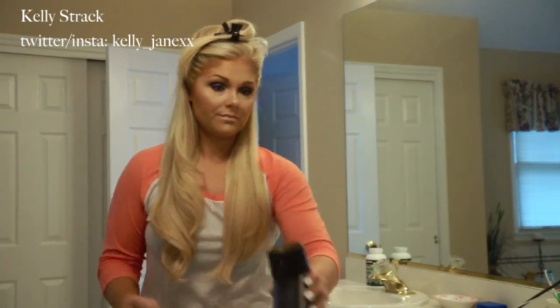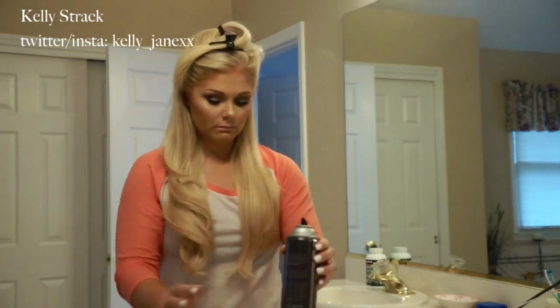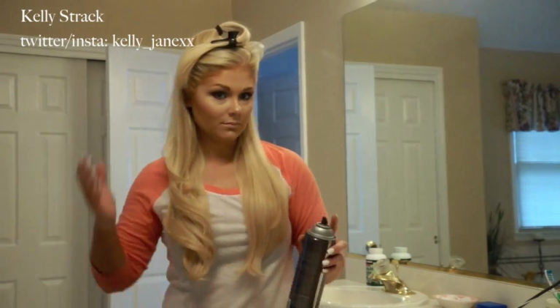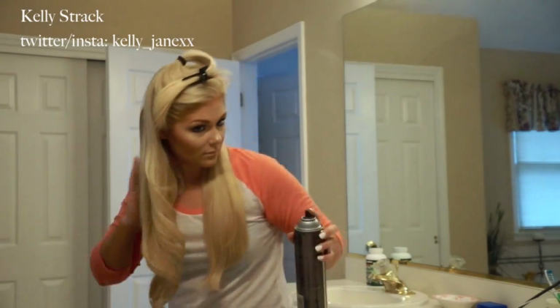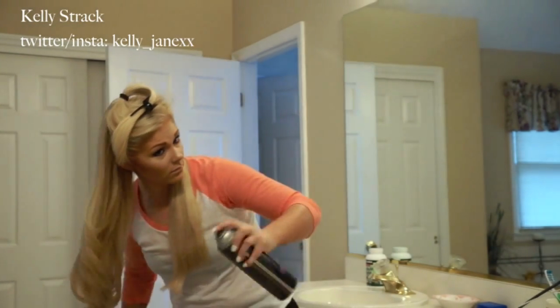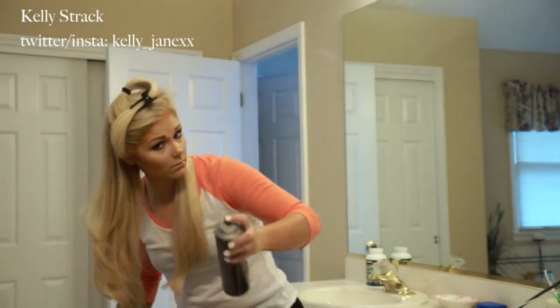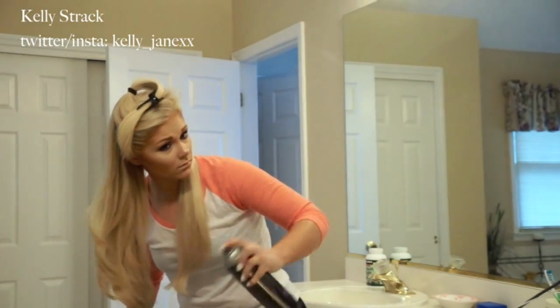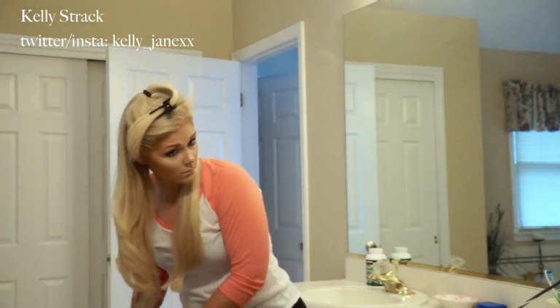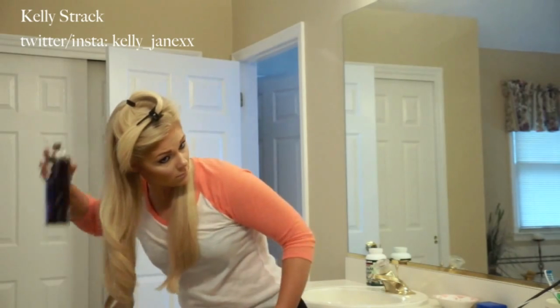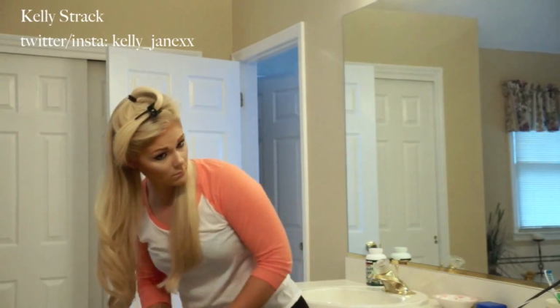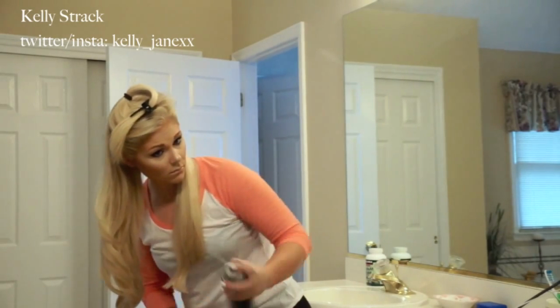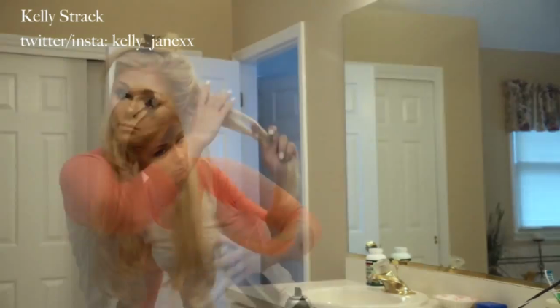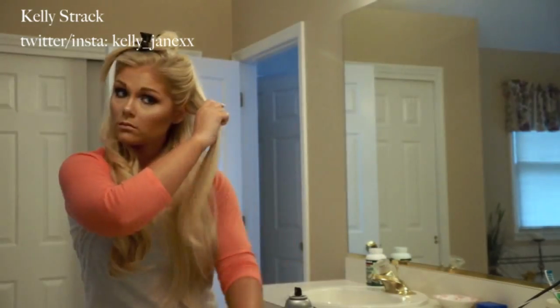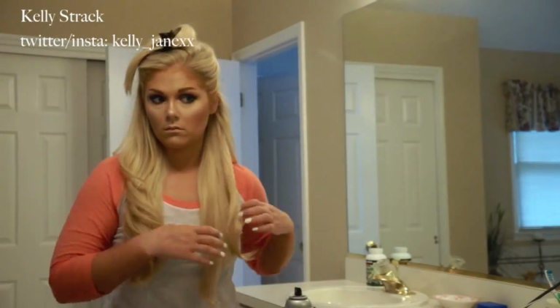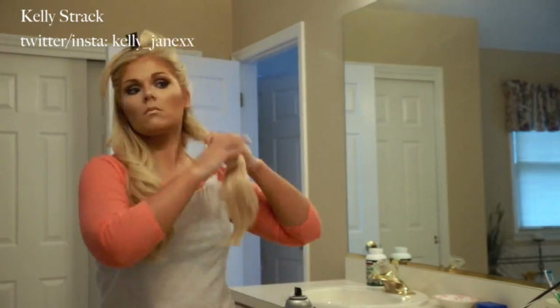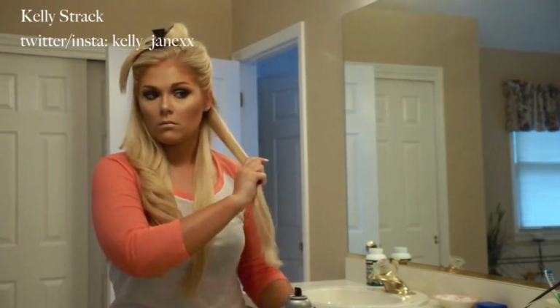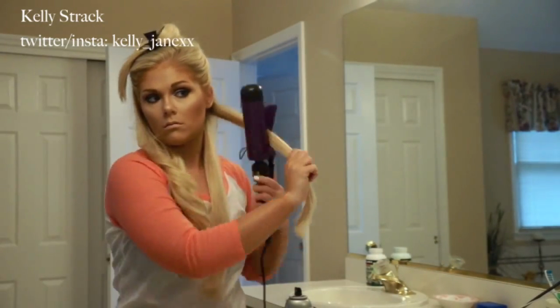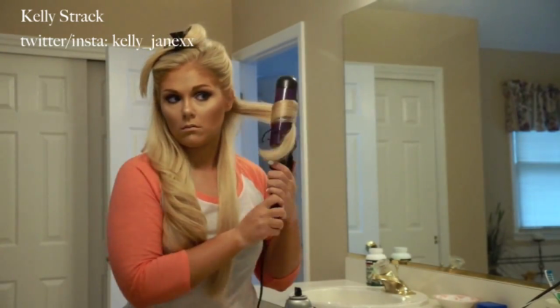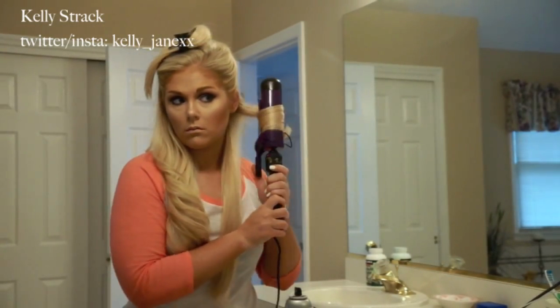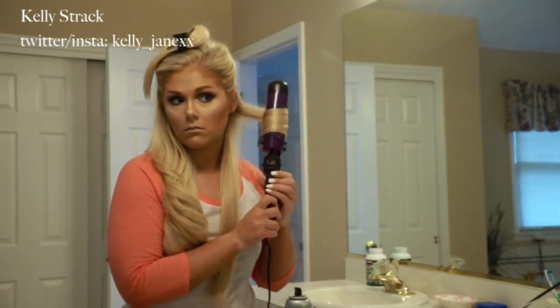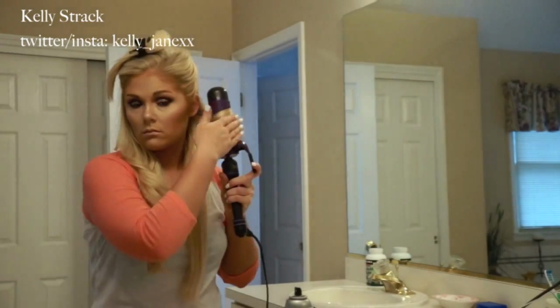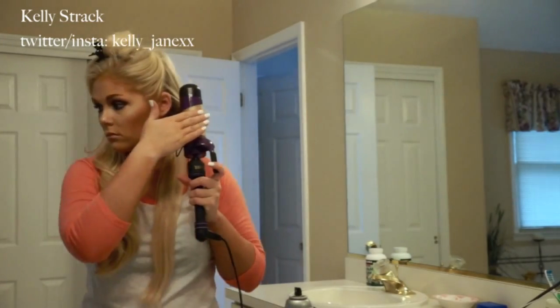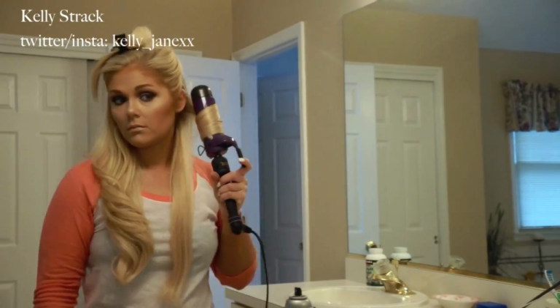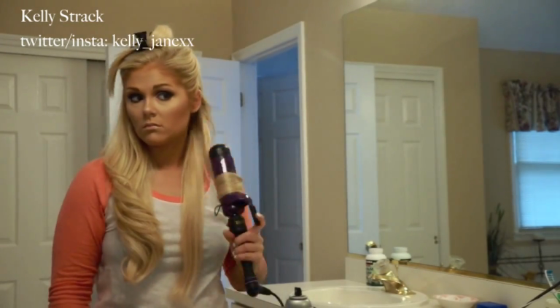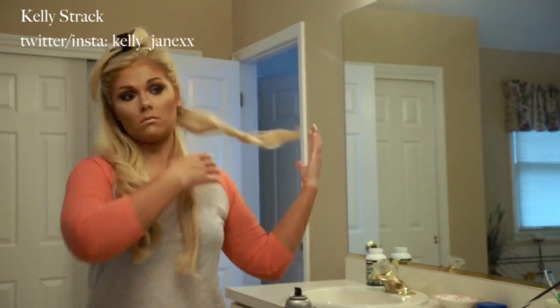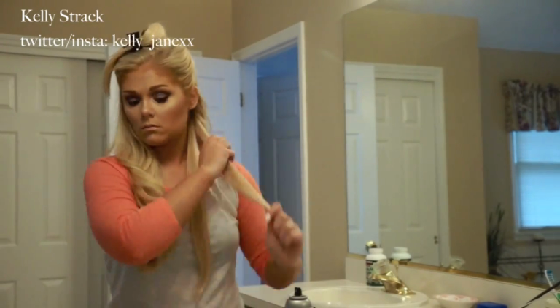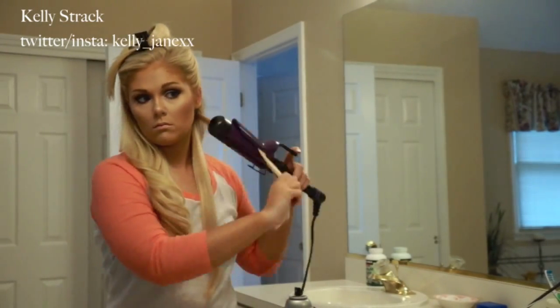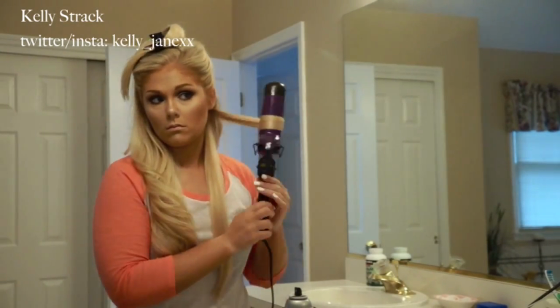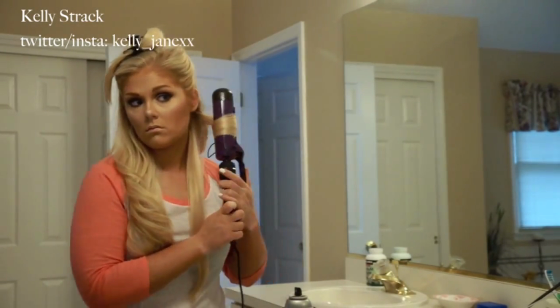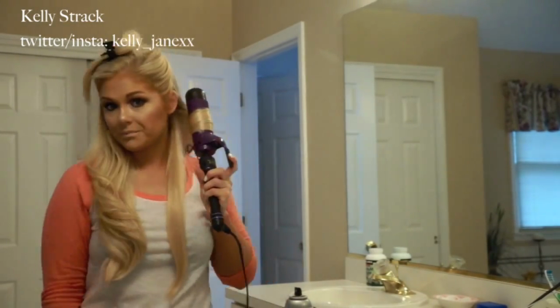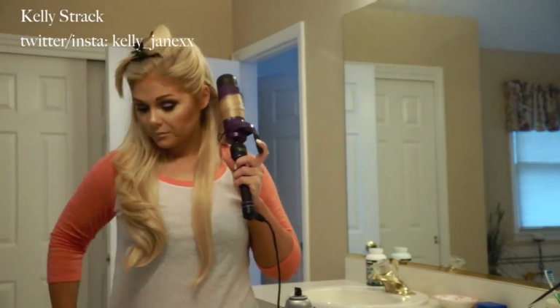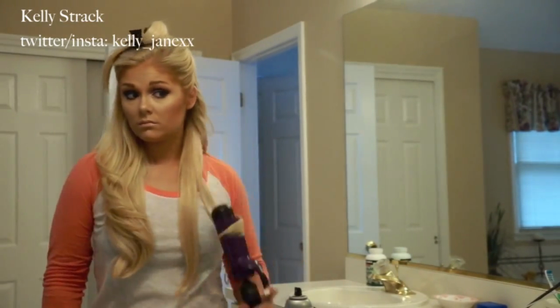Now I'm done with one side, I'm going to go ahead and set that with some hairspray. The one I'm using is from Tresemé, just to lock in the style. Now I'm going to do the same exact thing on the other side, again curling inwards towards my face.